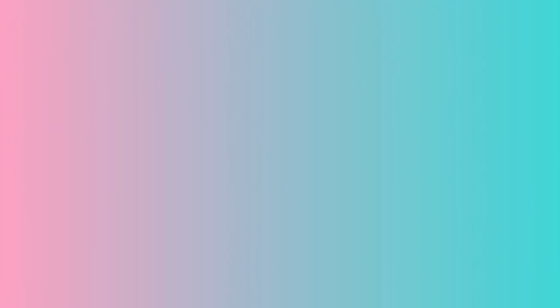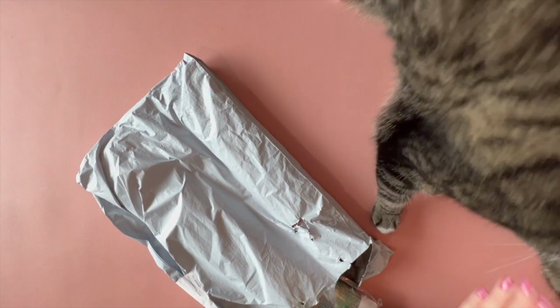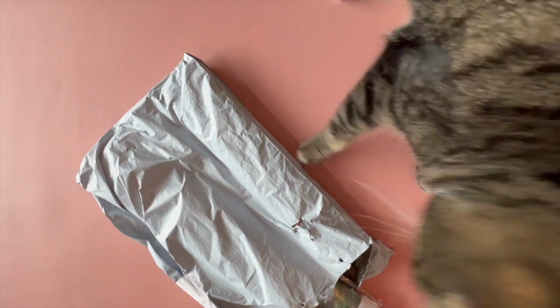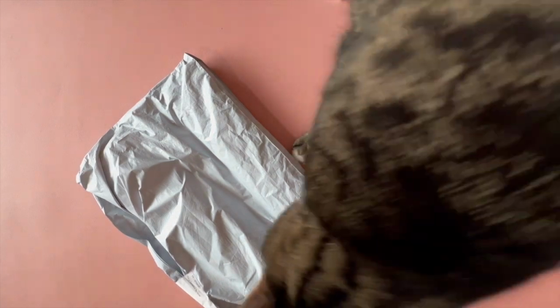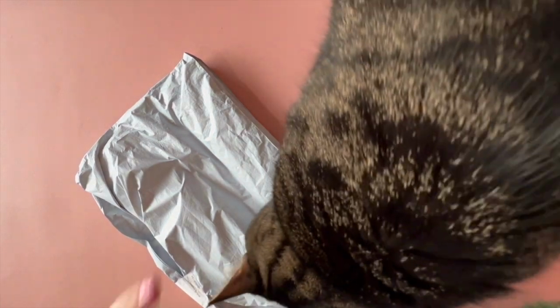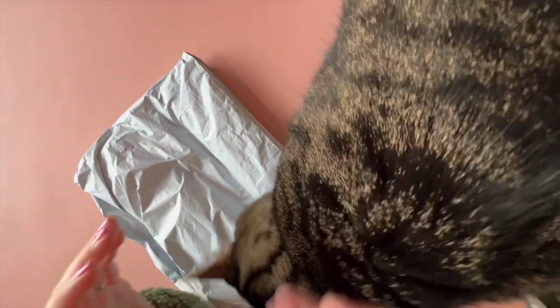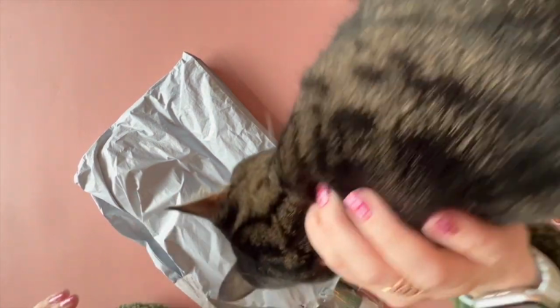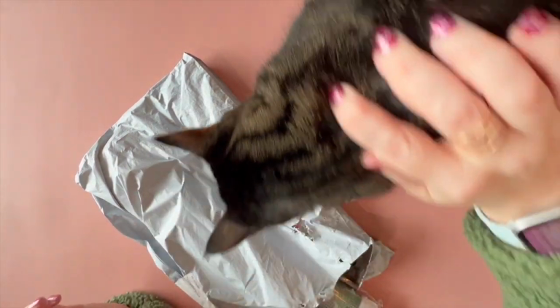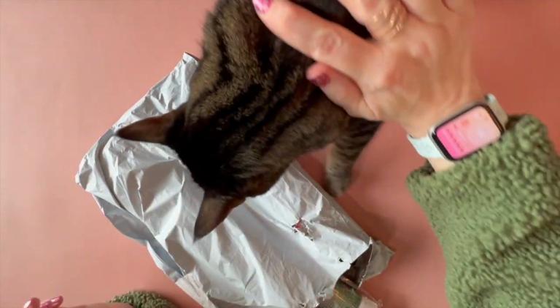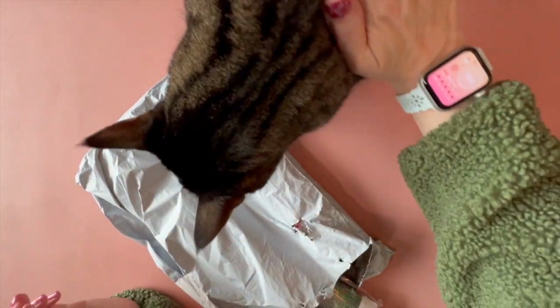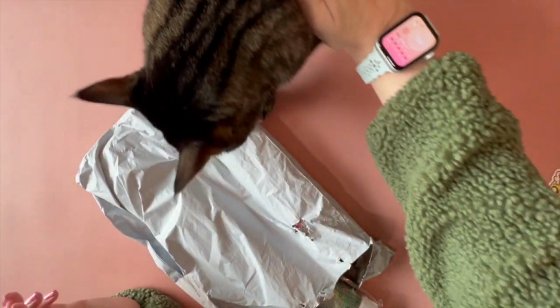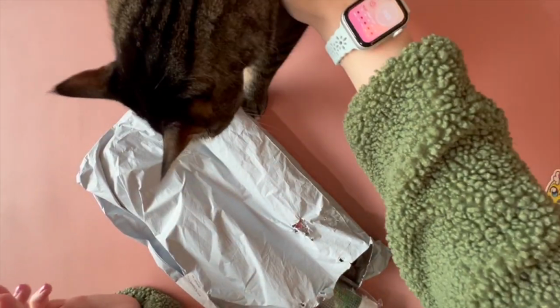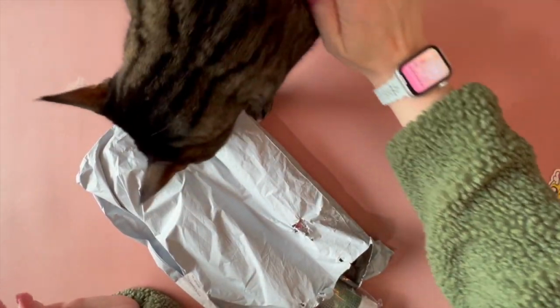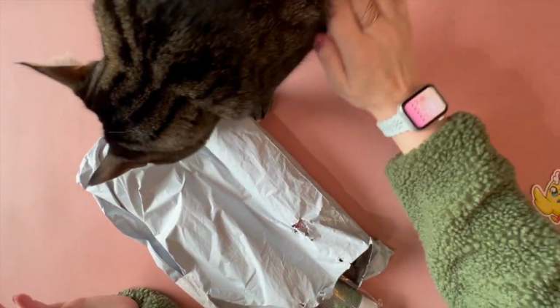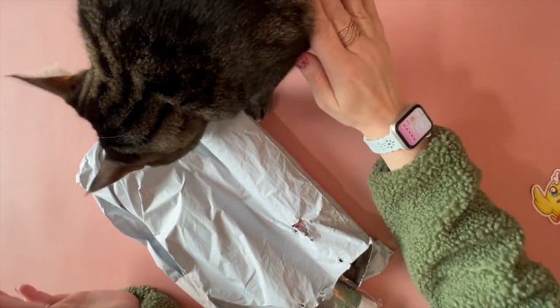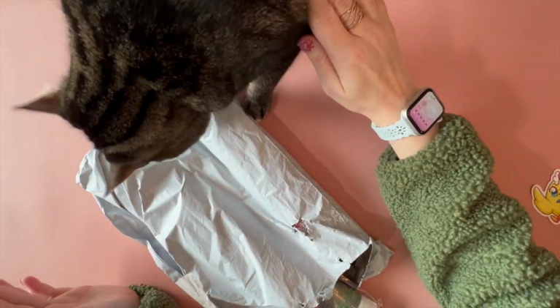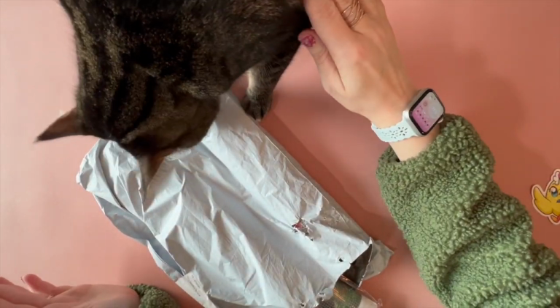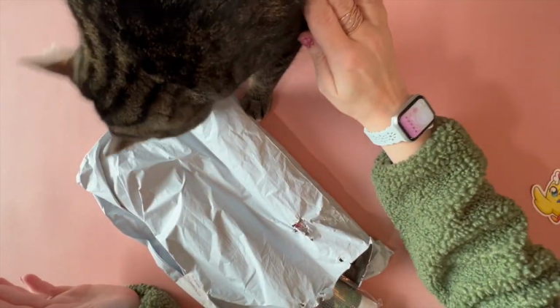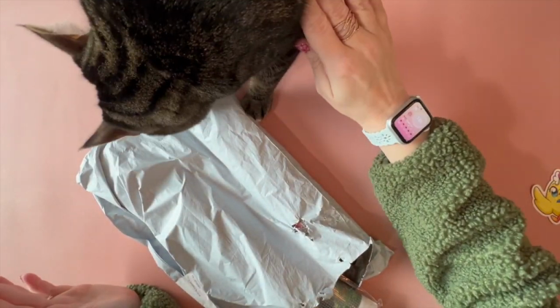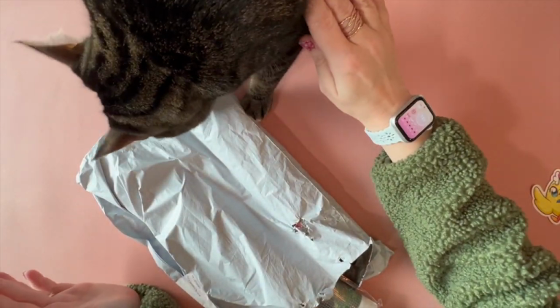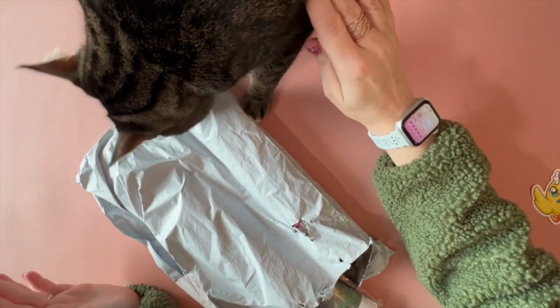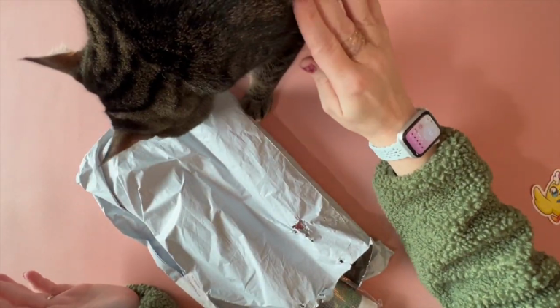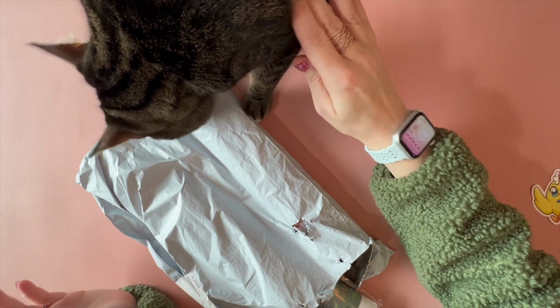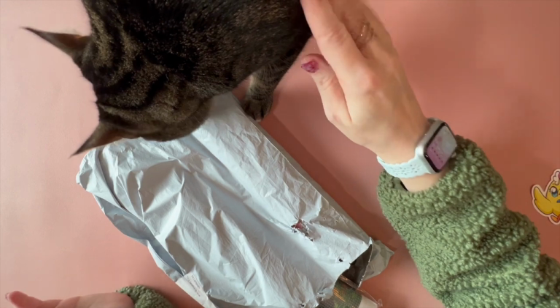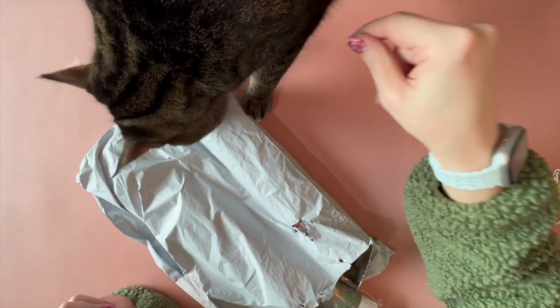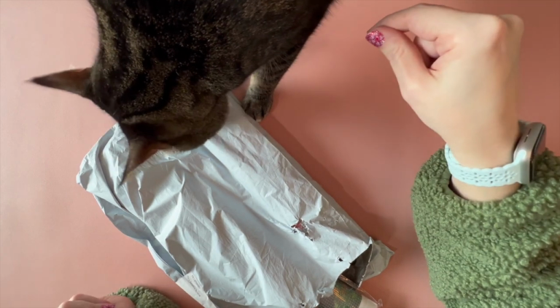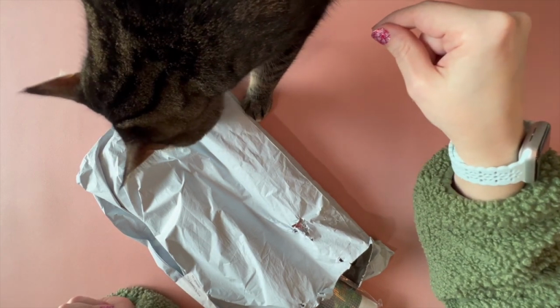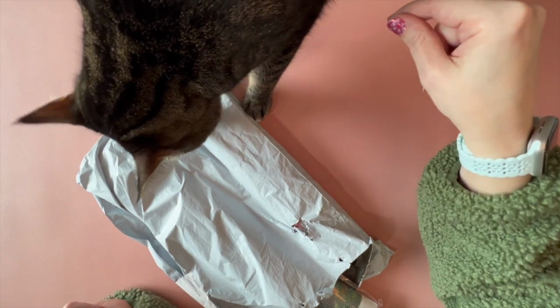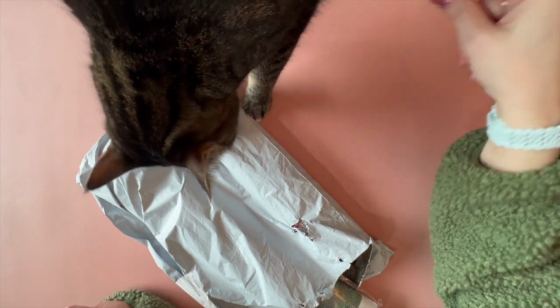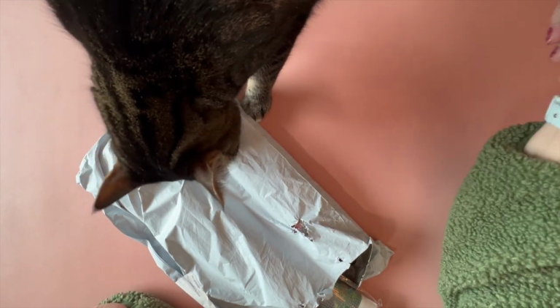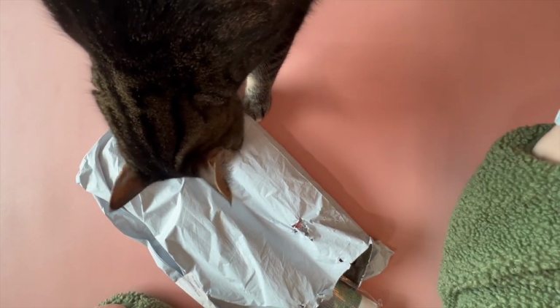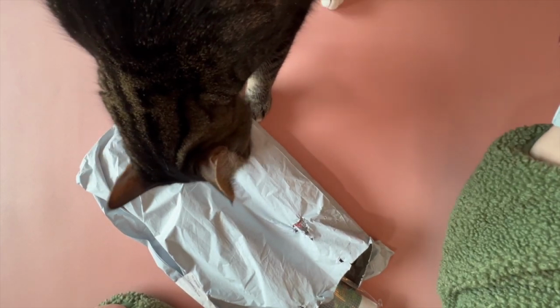Hello, hello, crafty peeps. Welcome back to my channel, Crafty-ish Kristen. Today, Duncan and I have another unbagging for you.